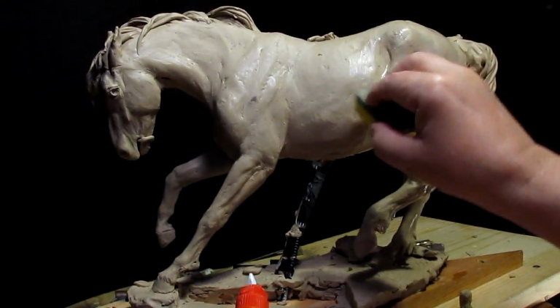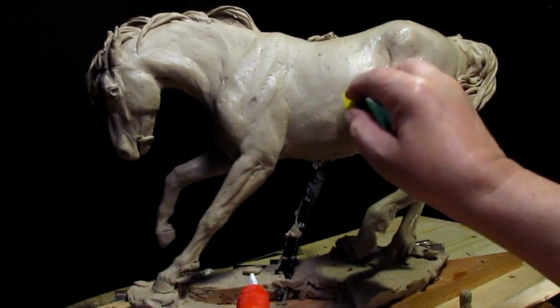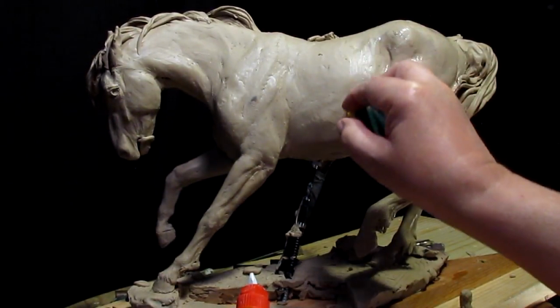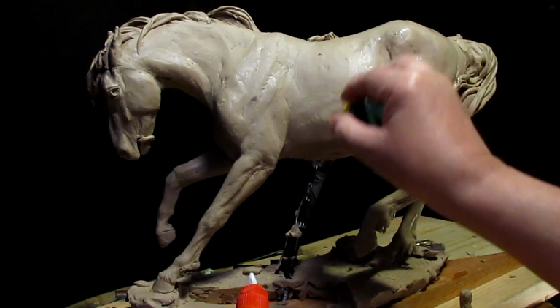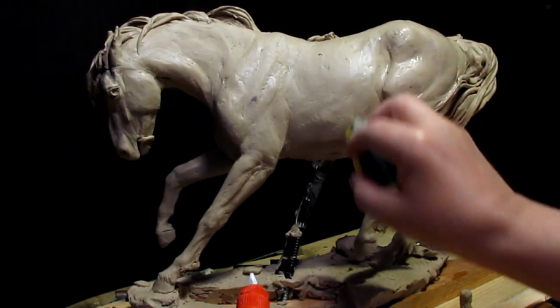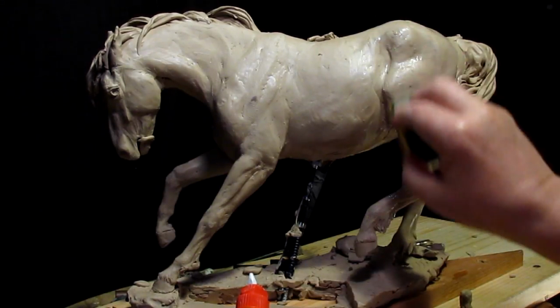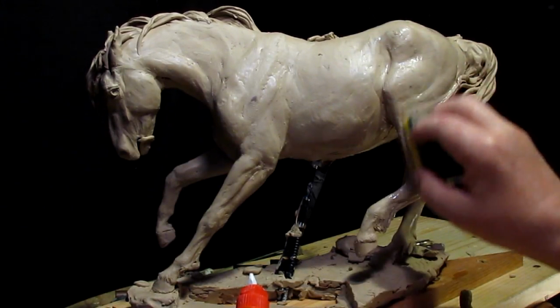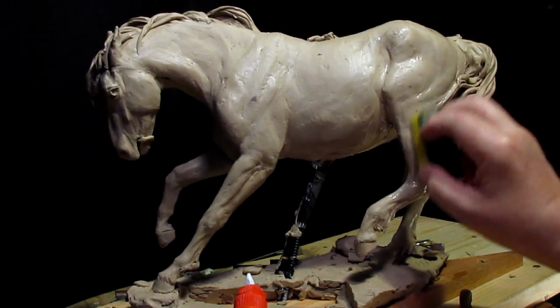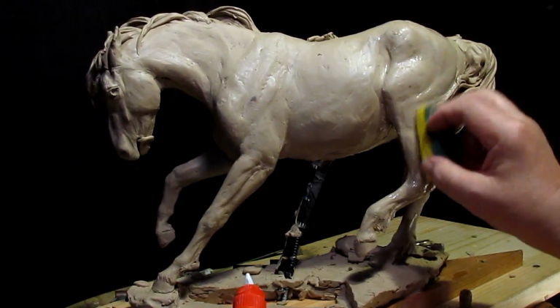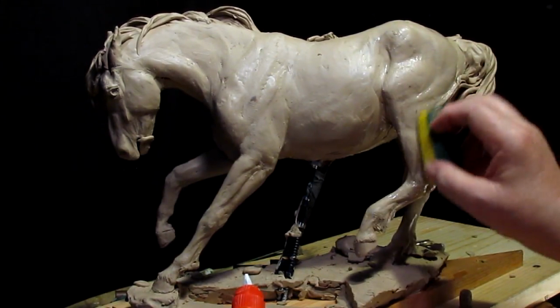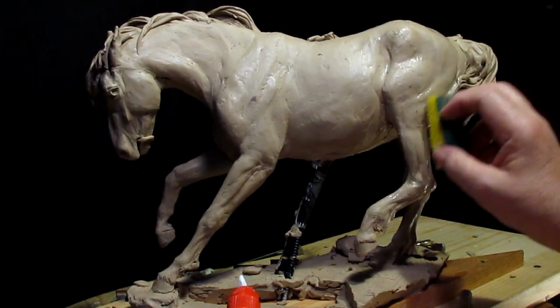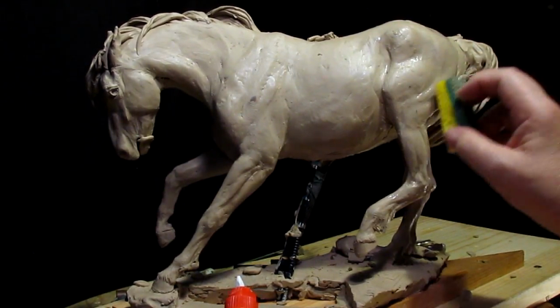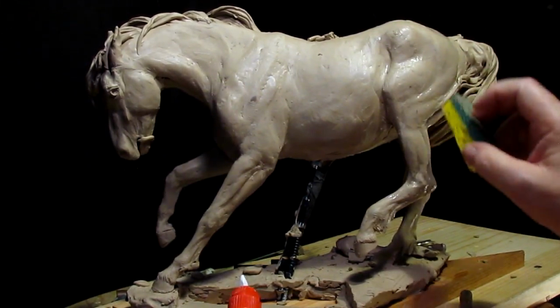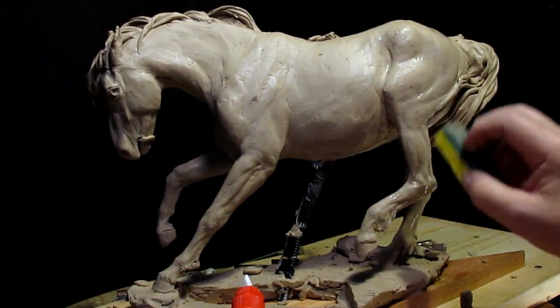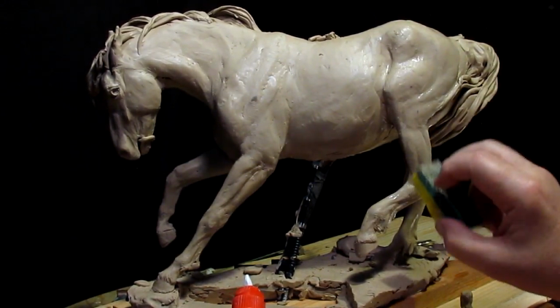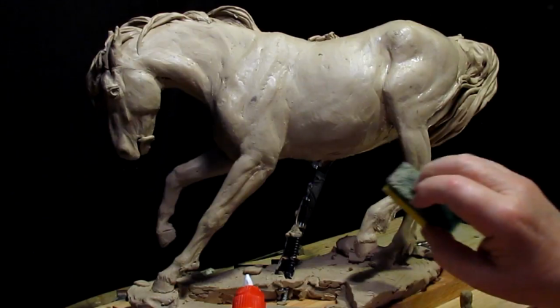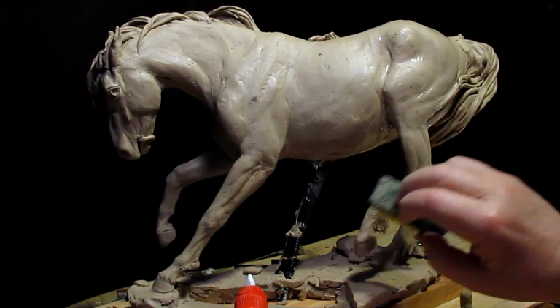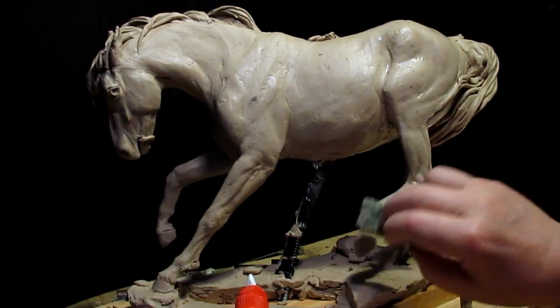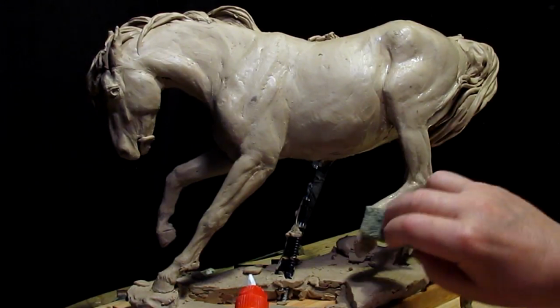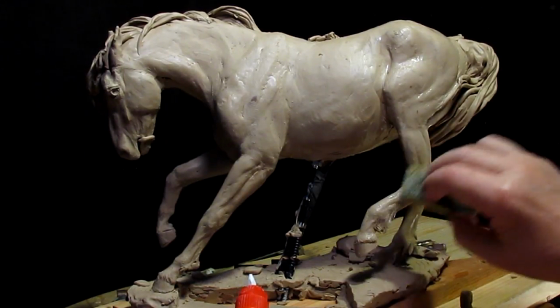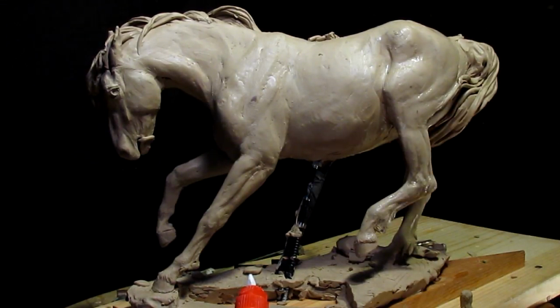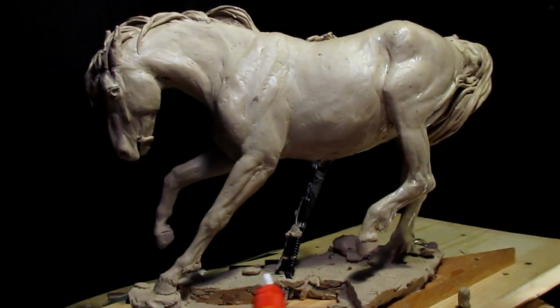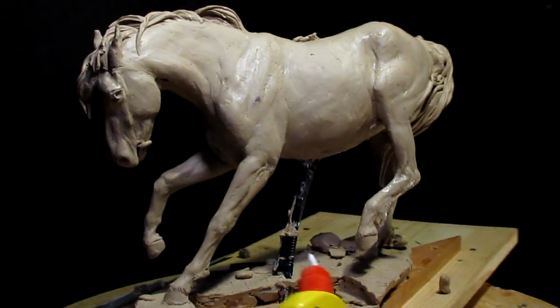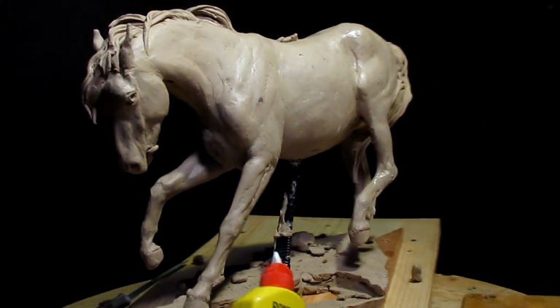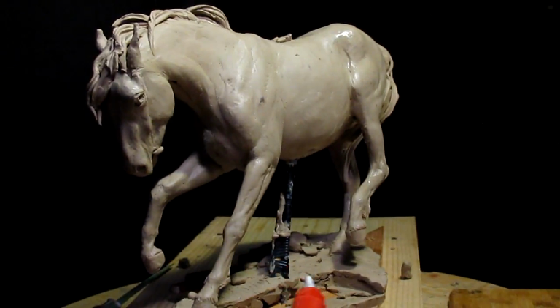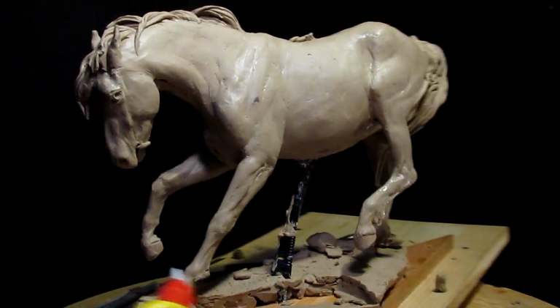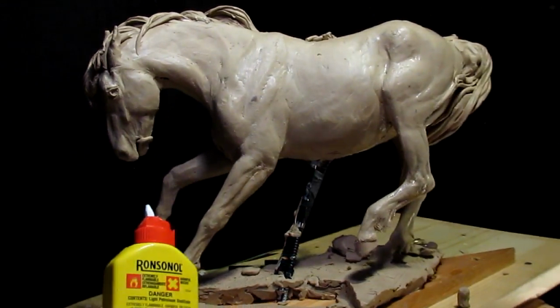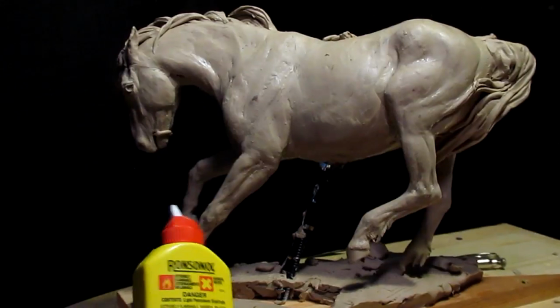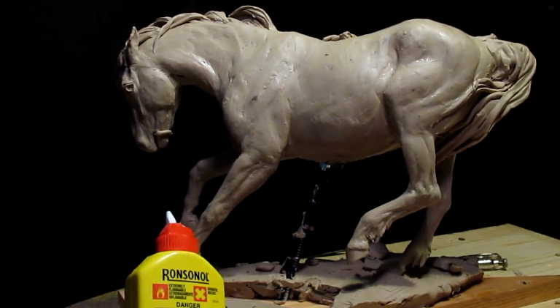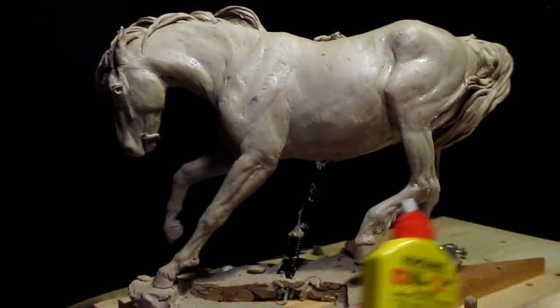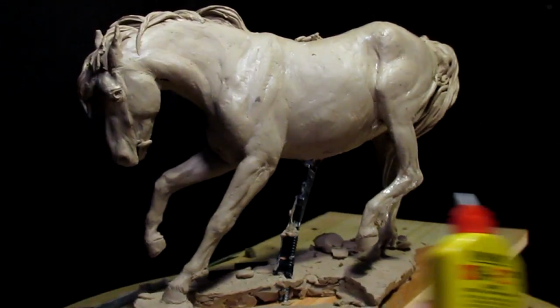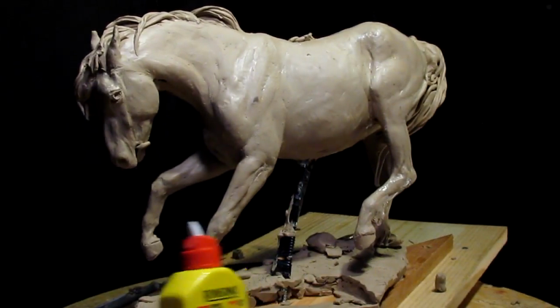I thought about selling the horse itself by itself, because it's good enough that it would look really good, but I sort of decided against it.